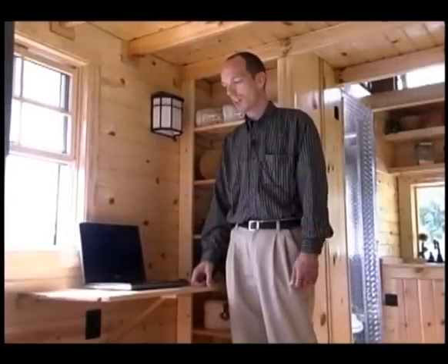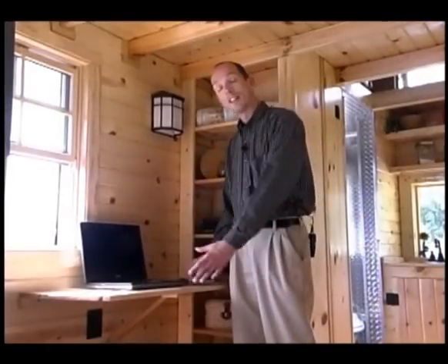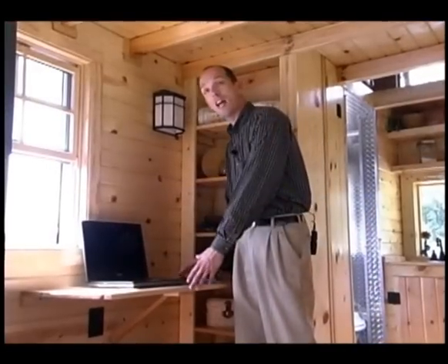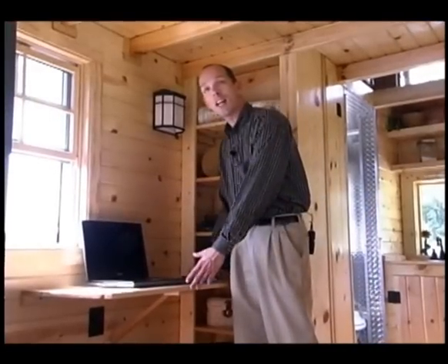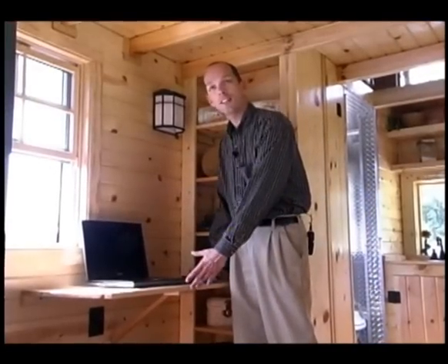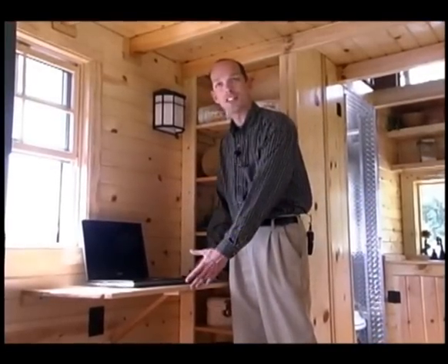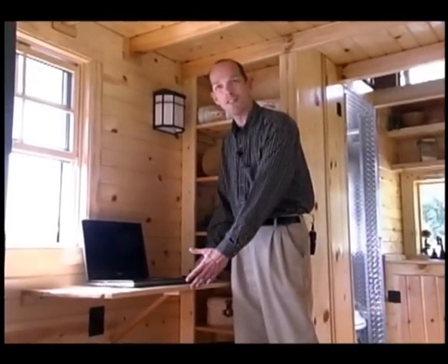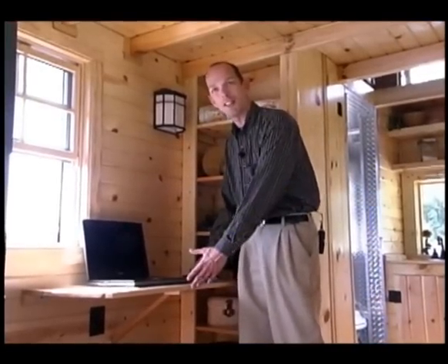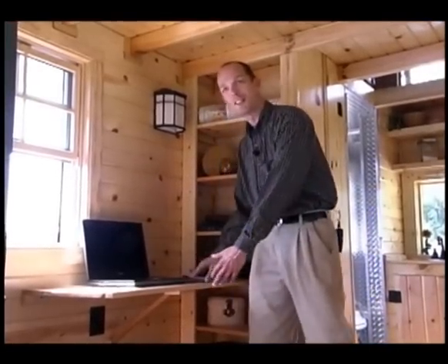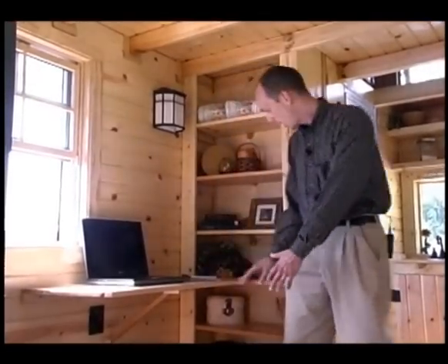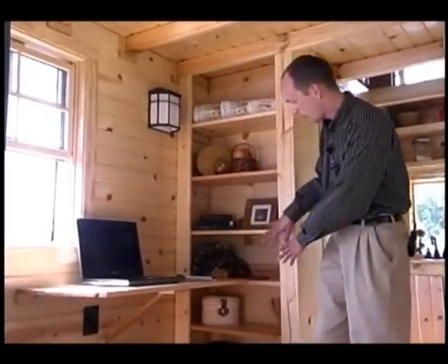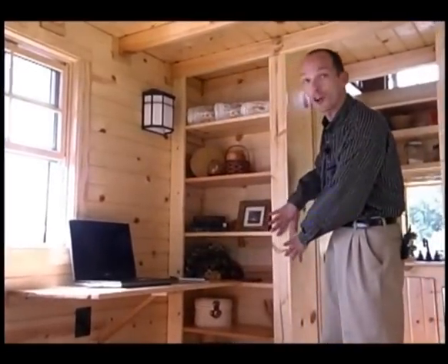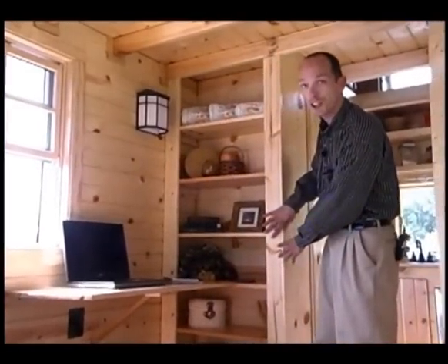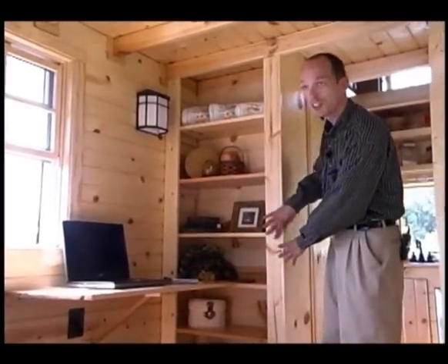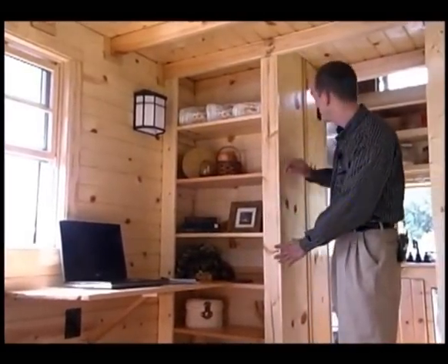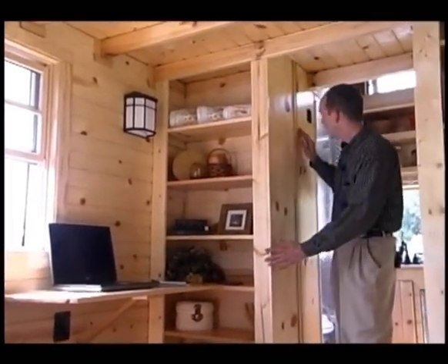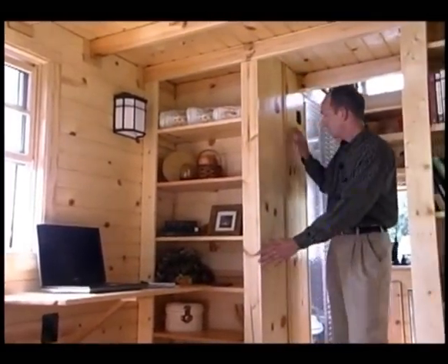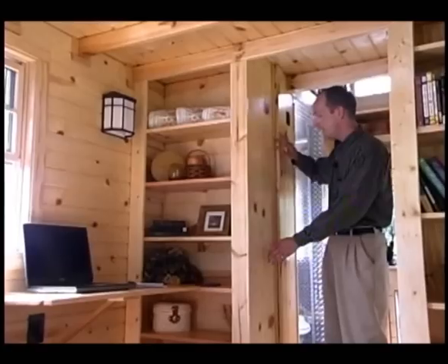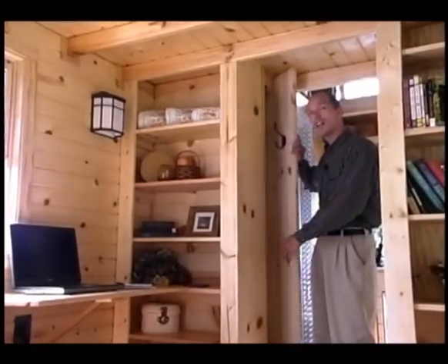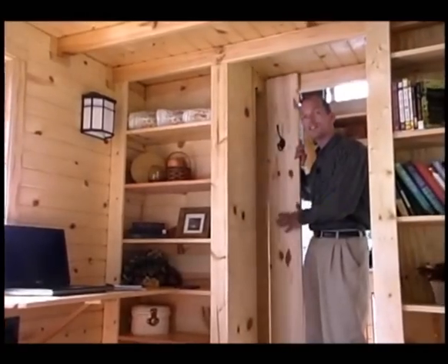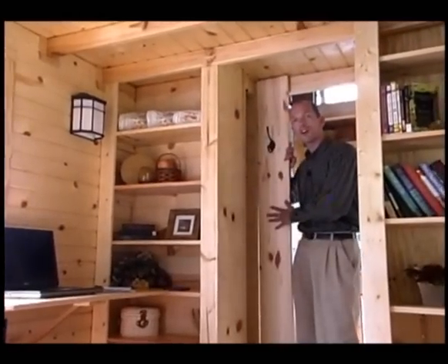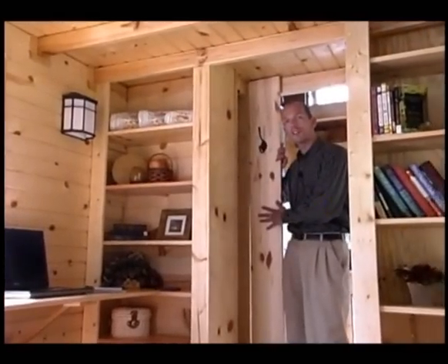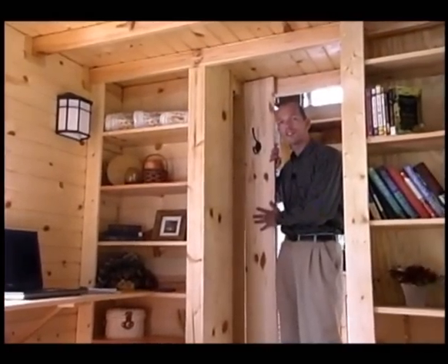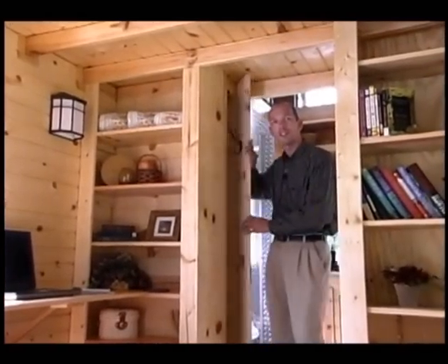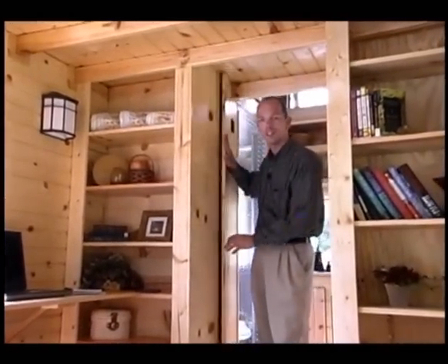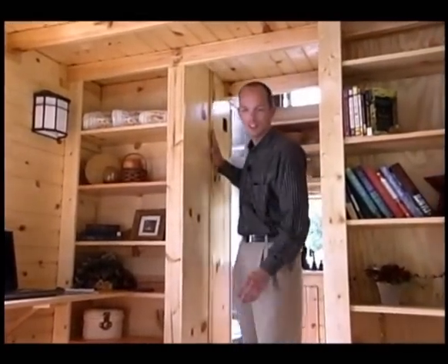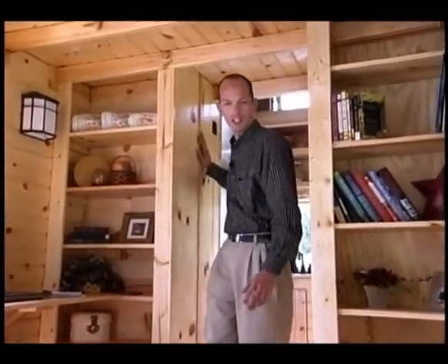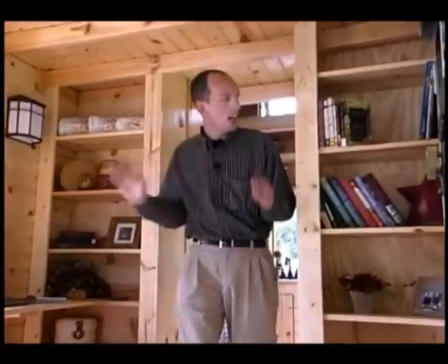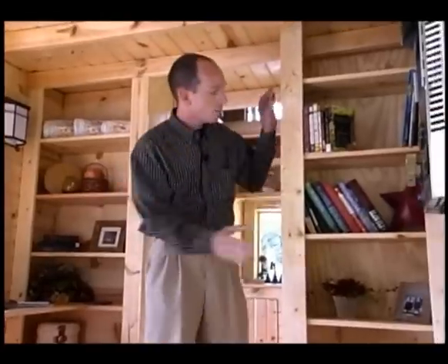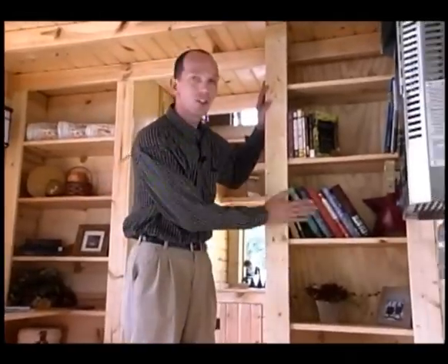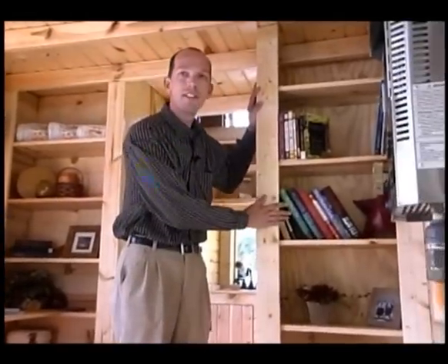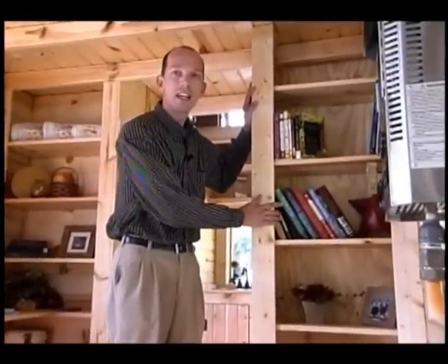This is our dining area slash office space along with storage, a closet for our clothes, and more storage on this side.